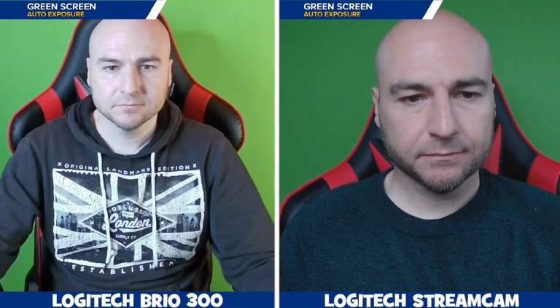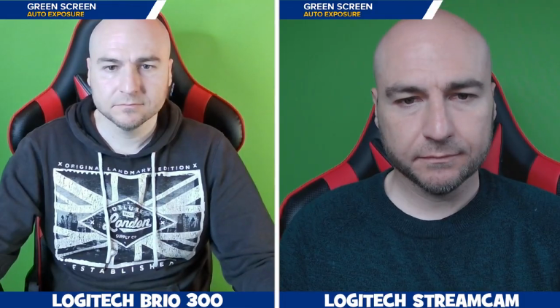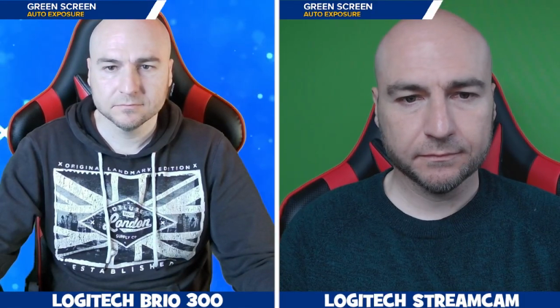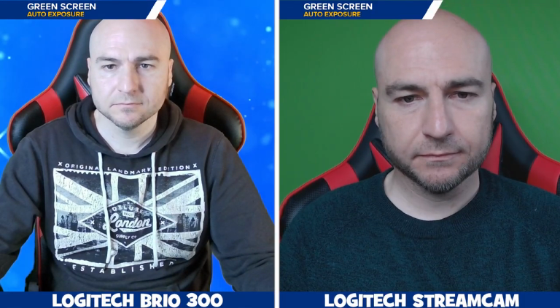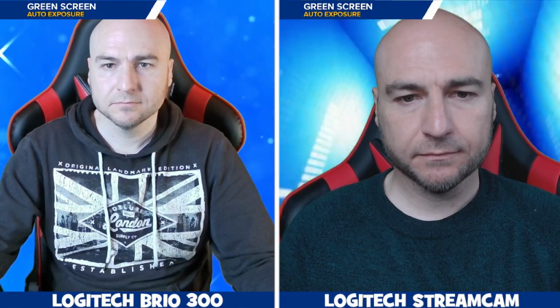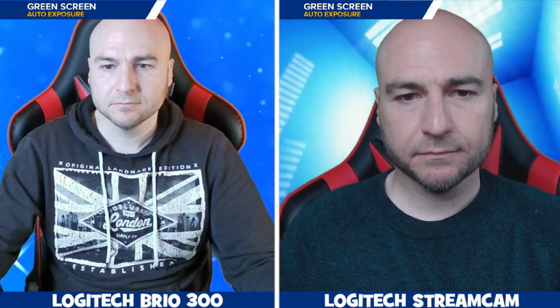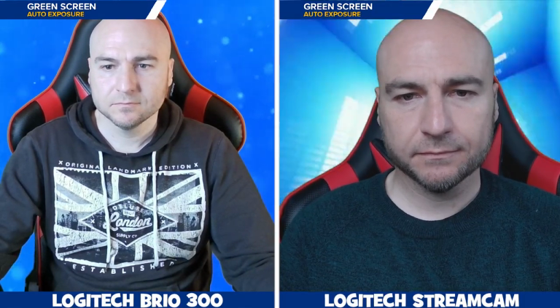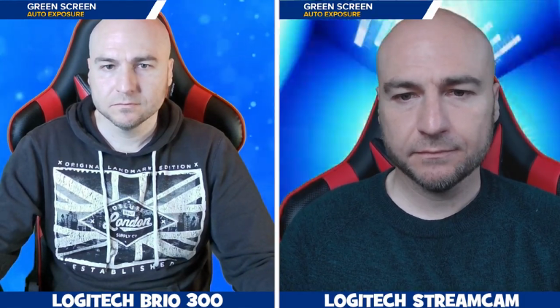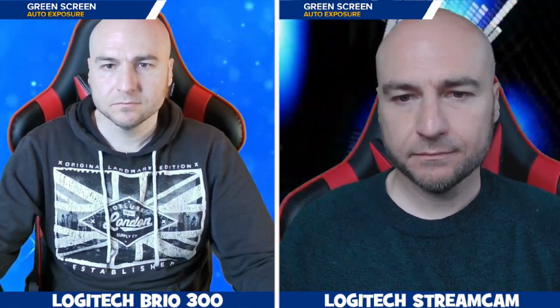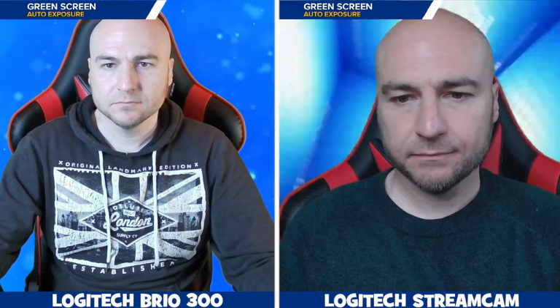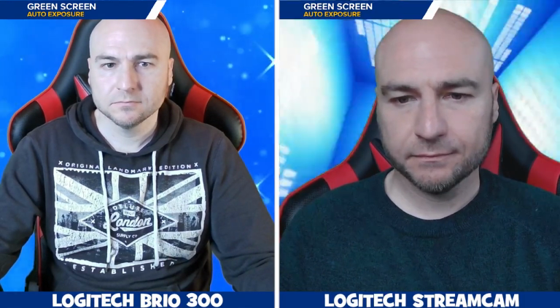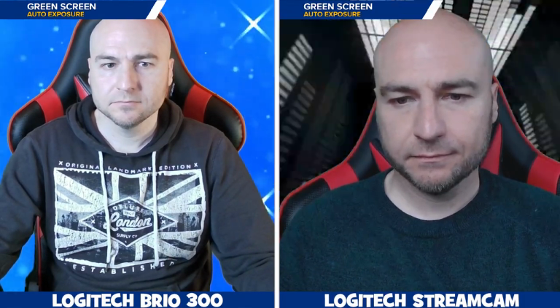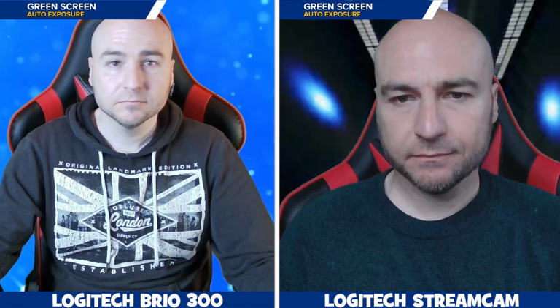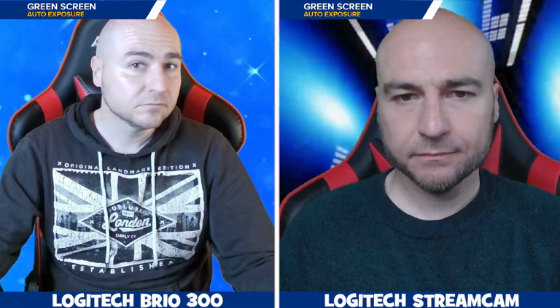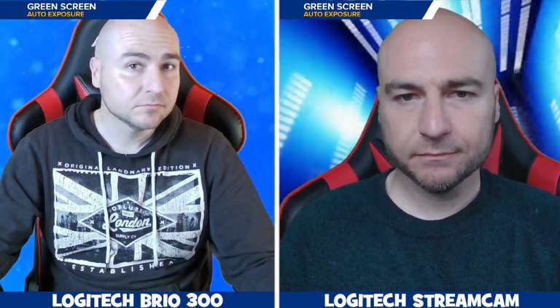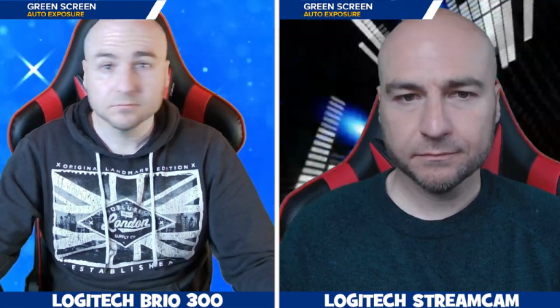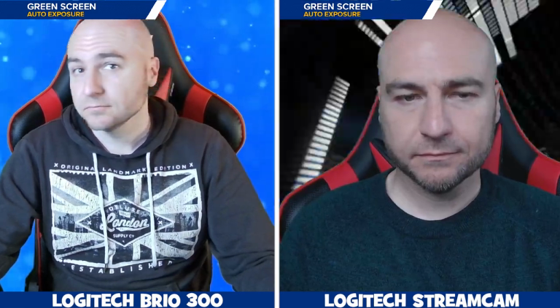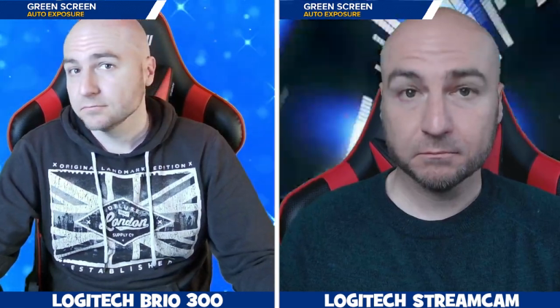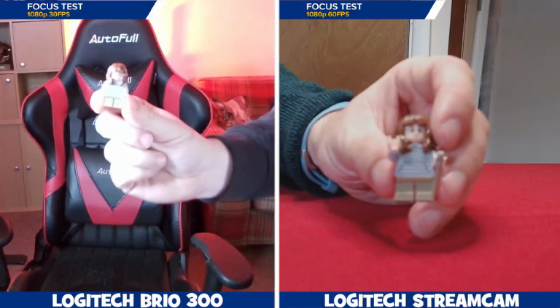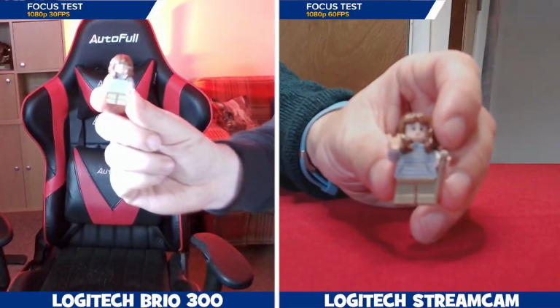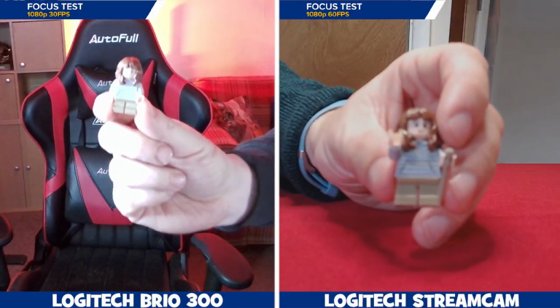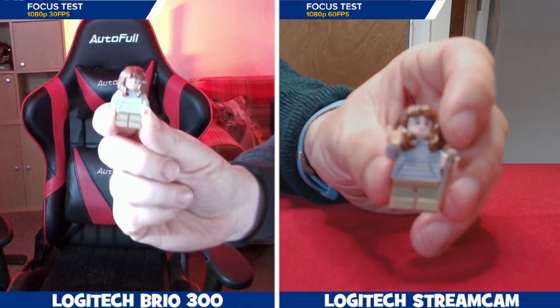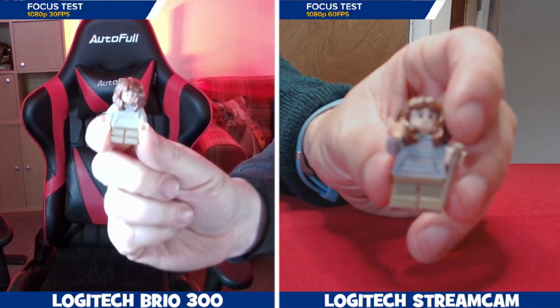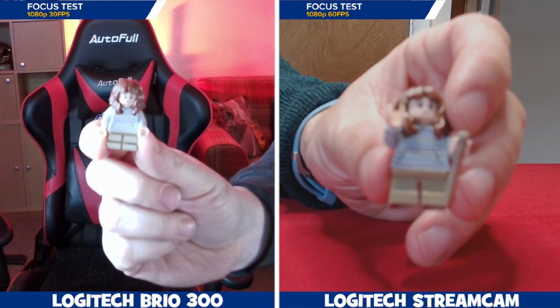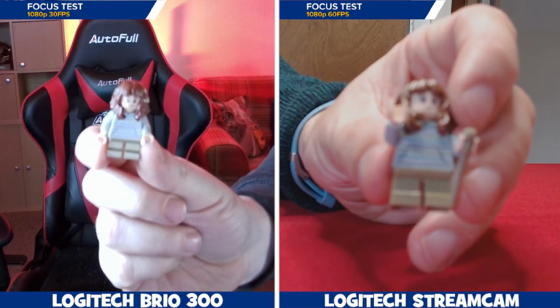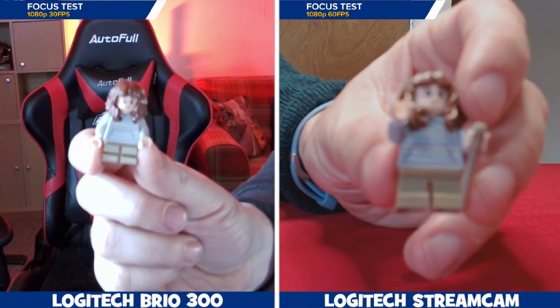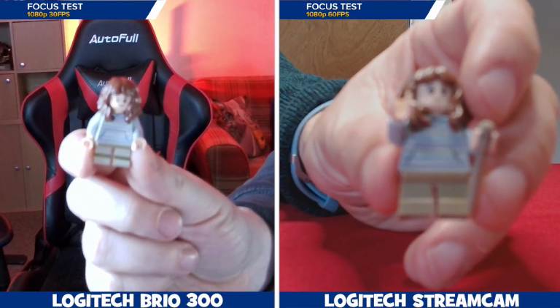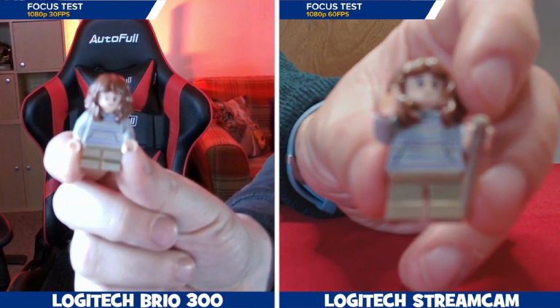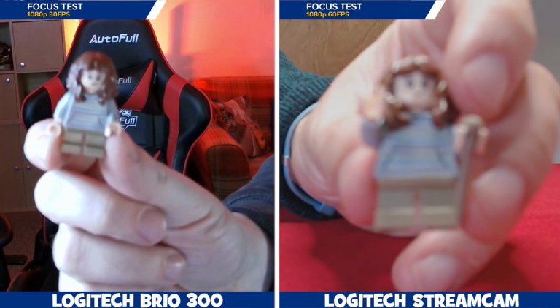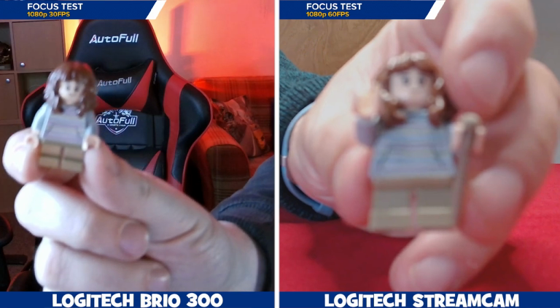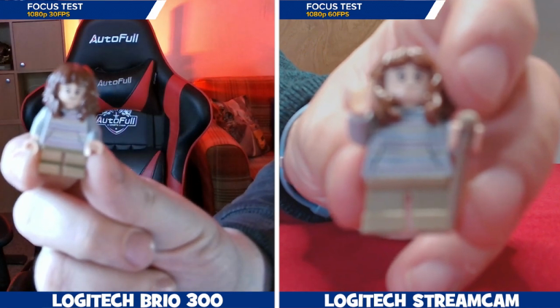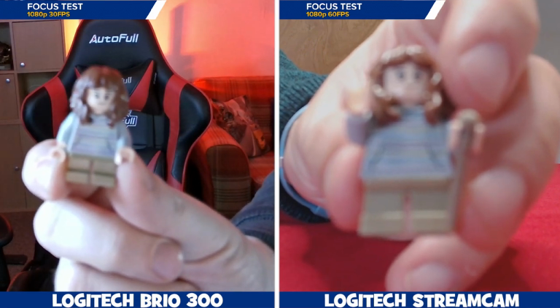When removing a green screen, they both perform just as well as each other, so you shouldn't have any issue with this. When we focus on a small object, they both struggle the closer you get to the lens.